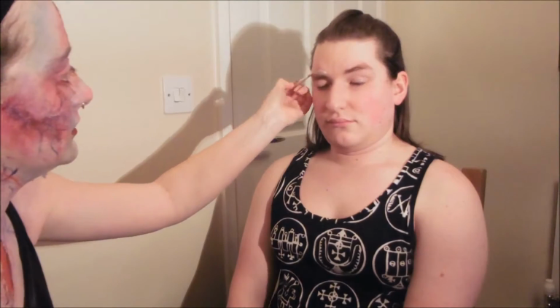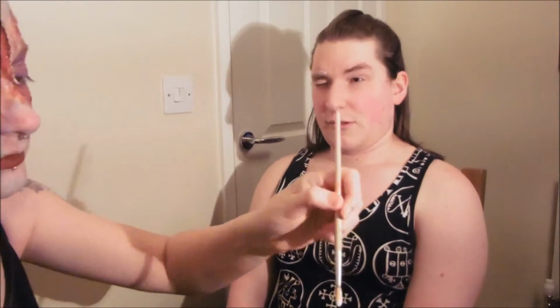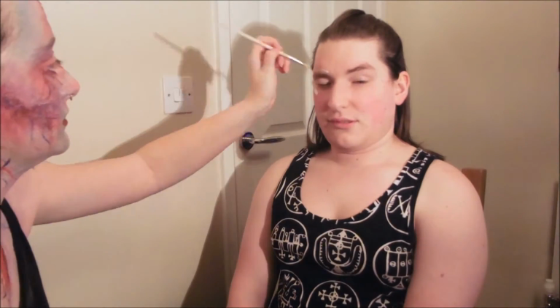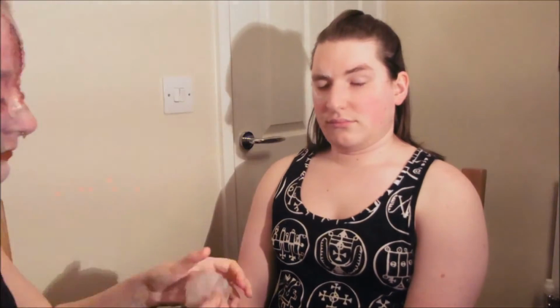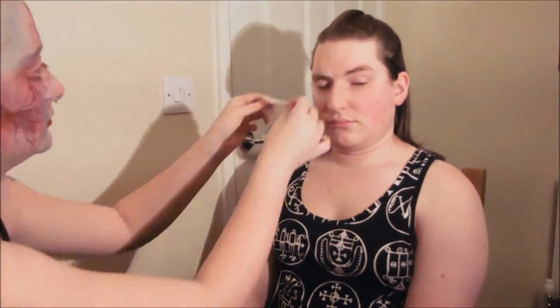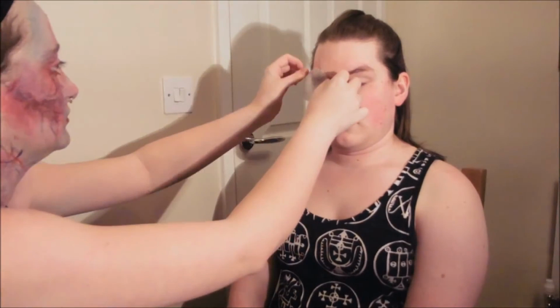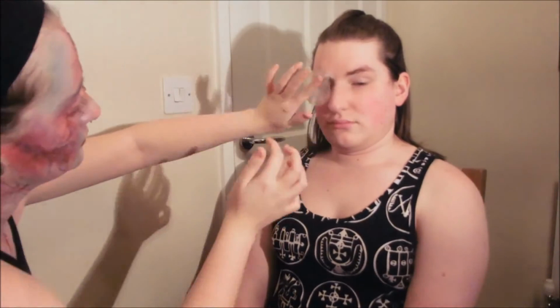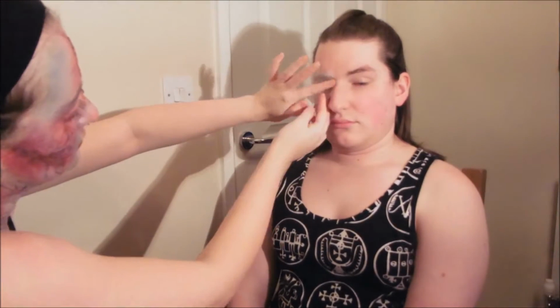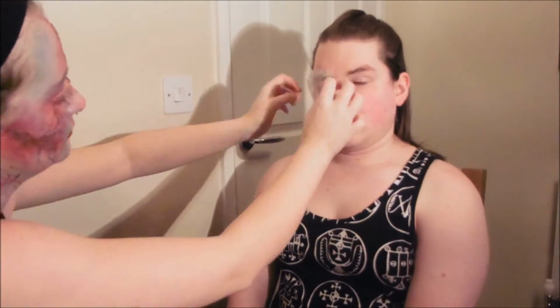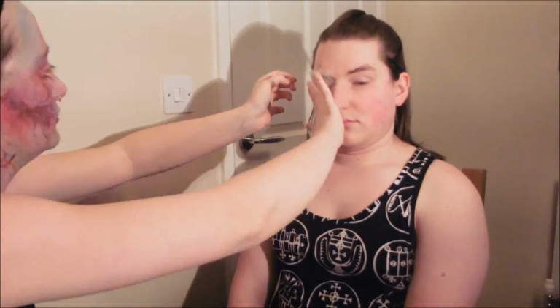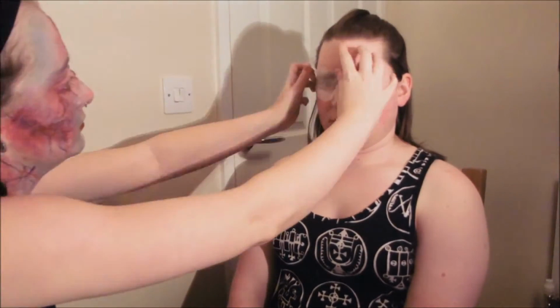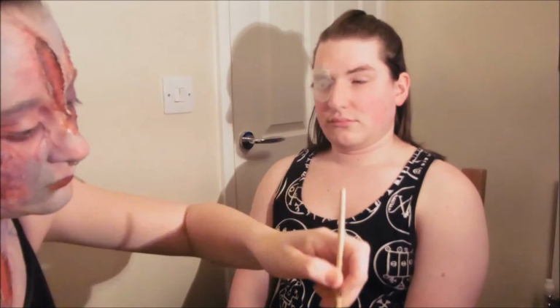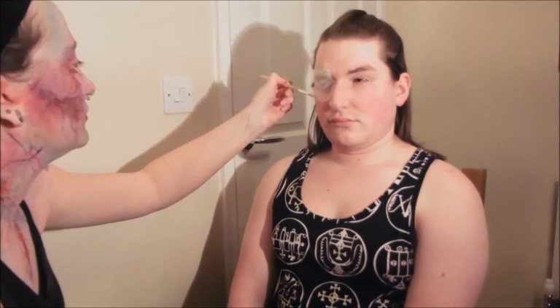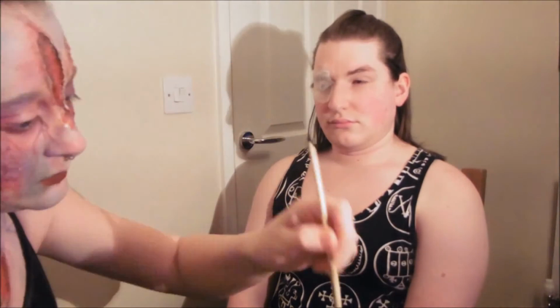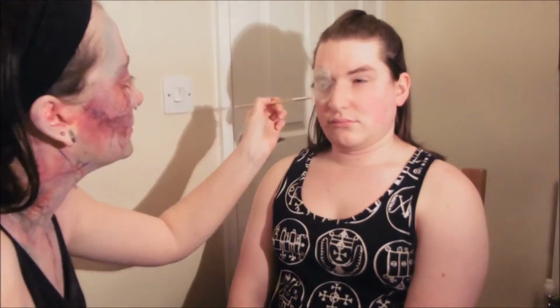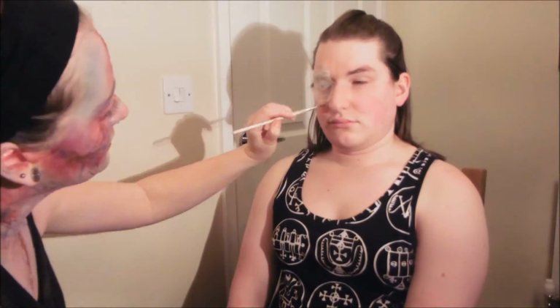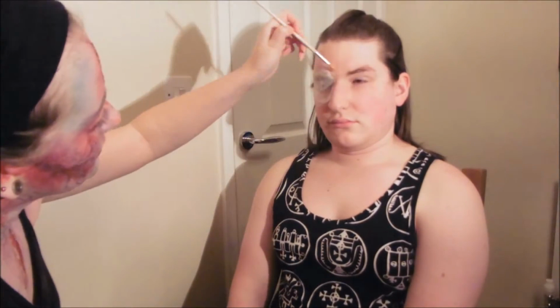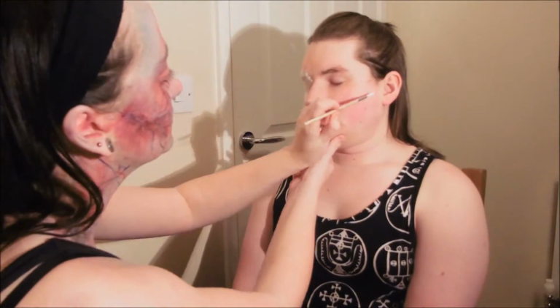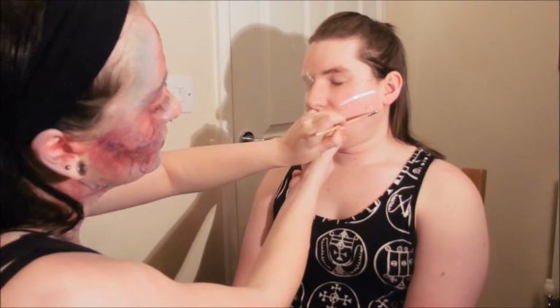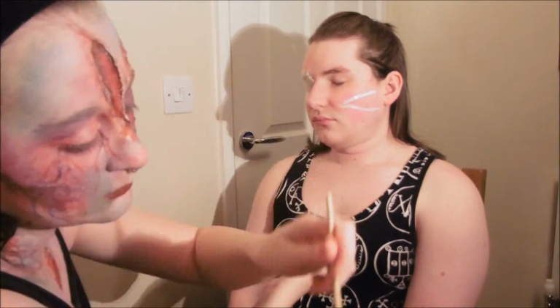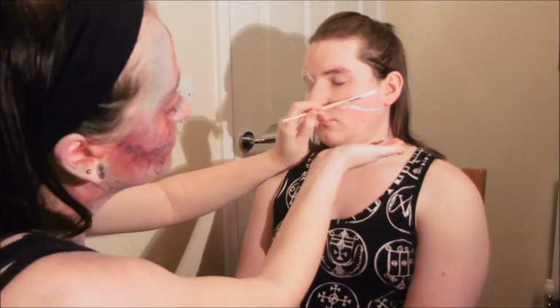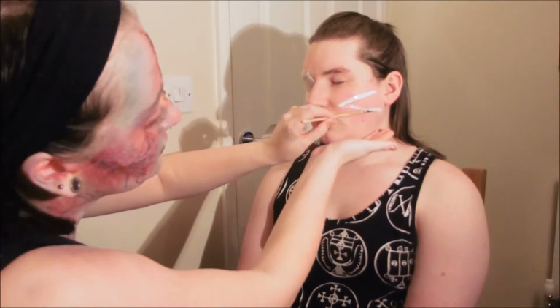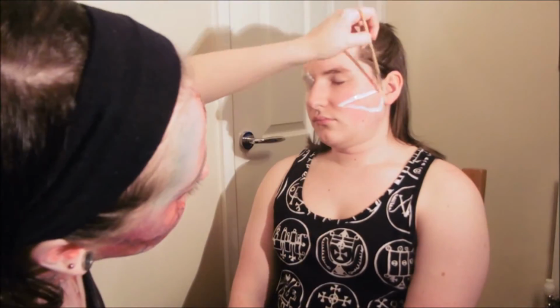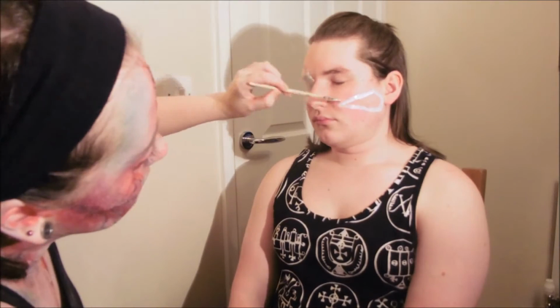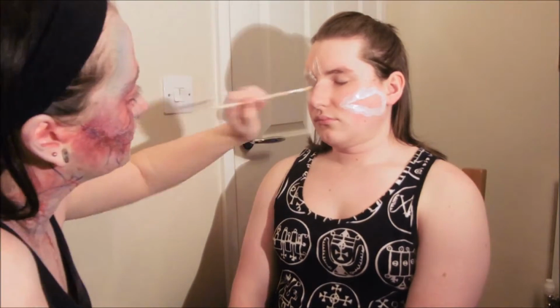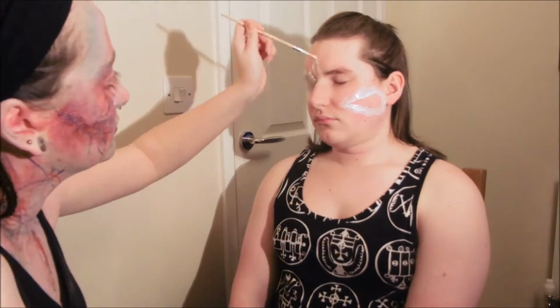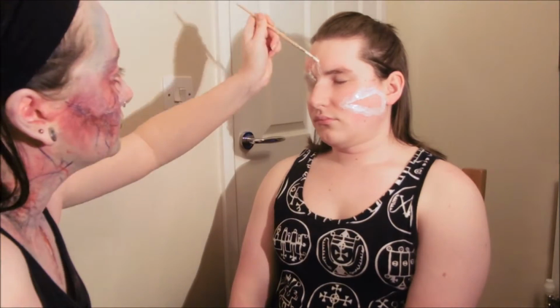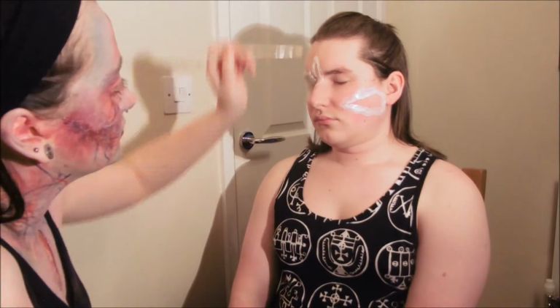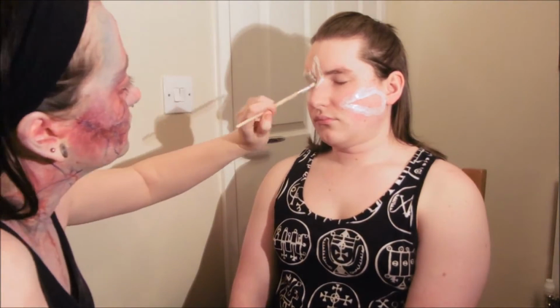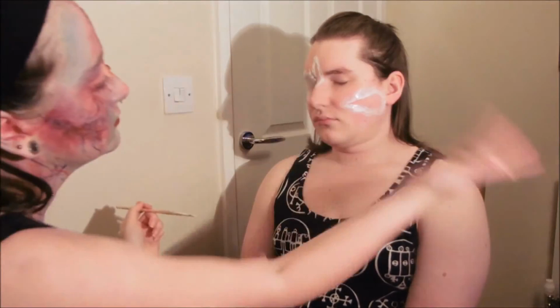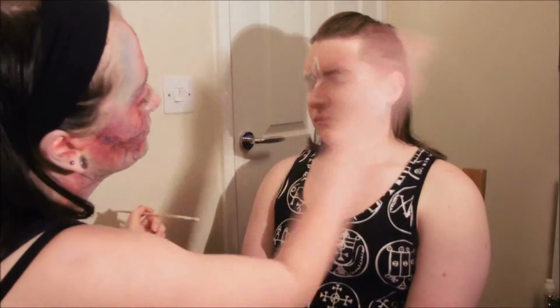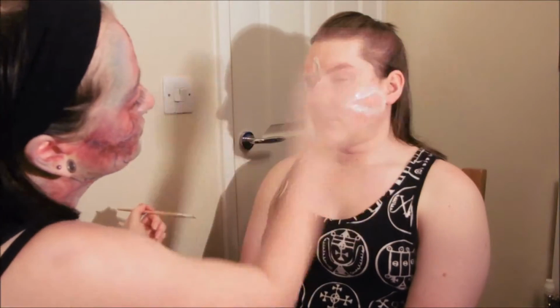Here's a quick time lapse of how I did Richard's zombie makeup. It's the same basic steps, apart from I covered one of his eyes with a little bit of mesh just to make it look like the eye had been ripped out.